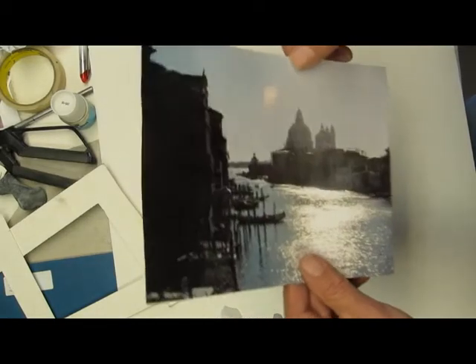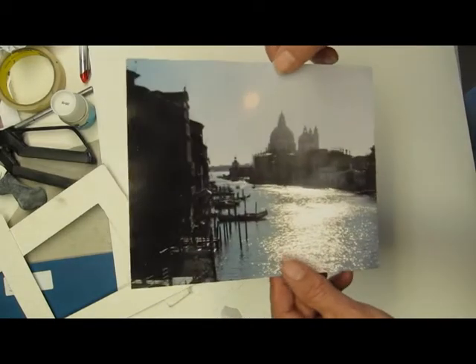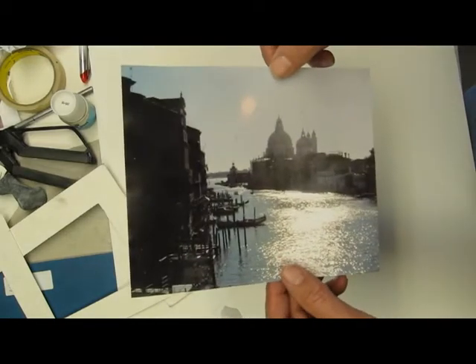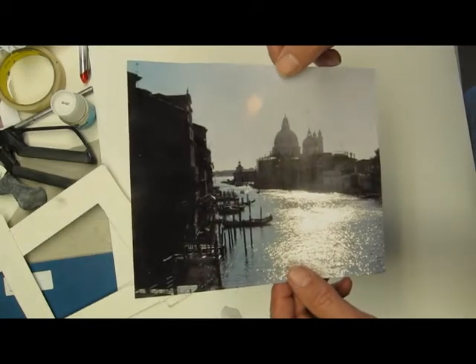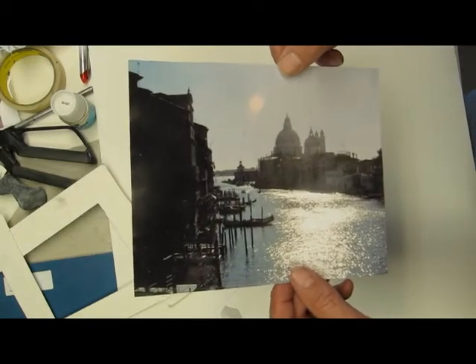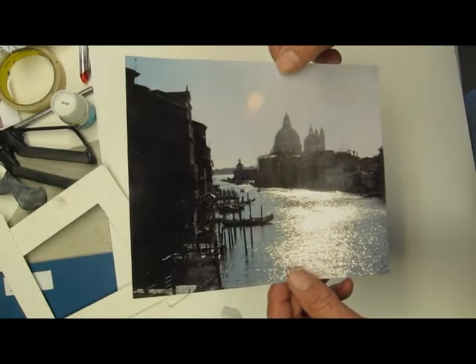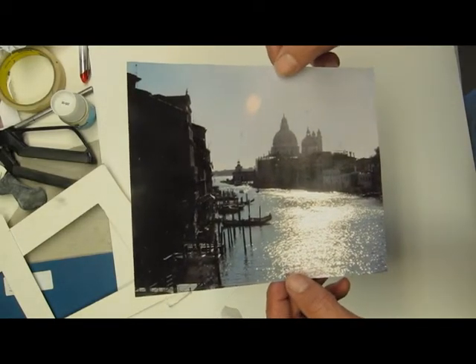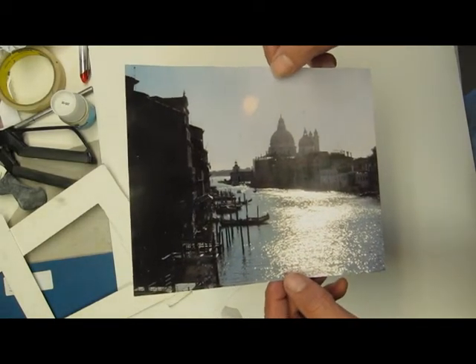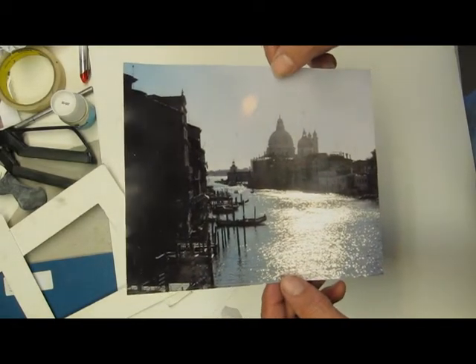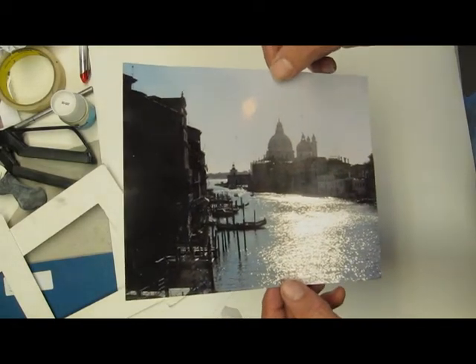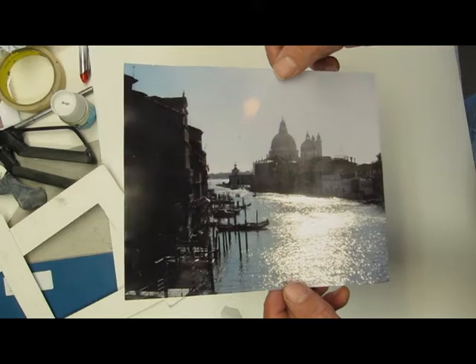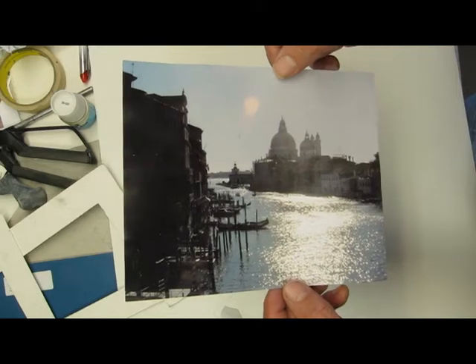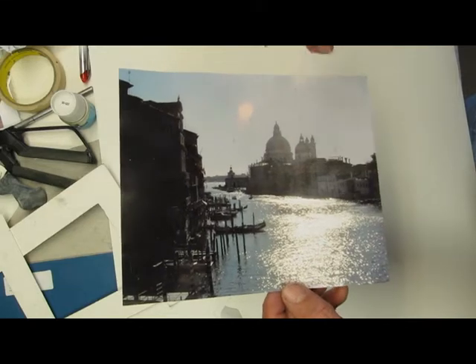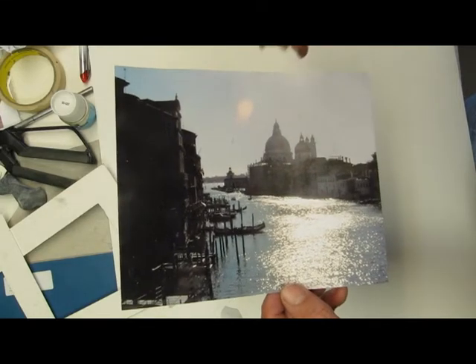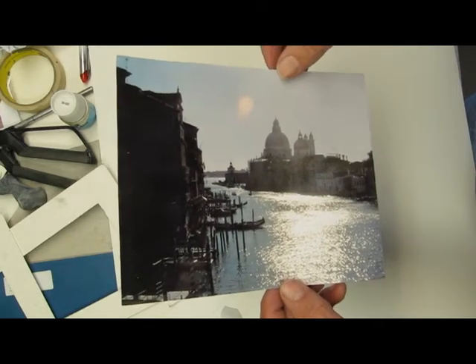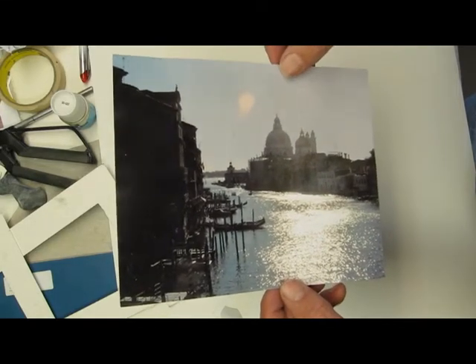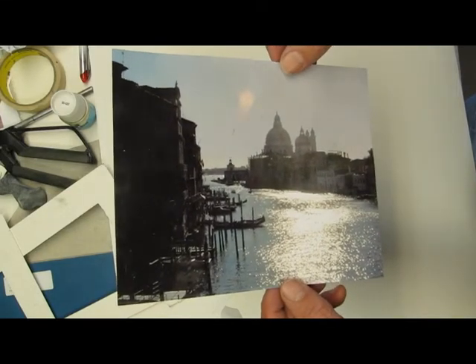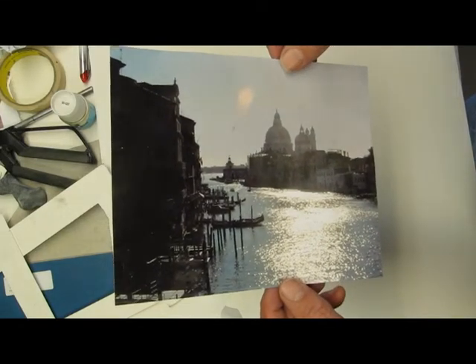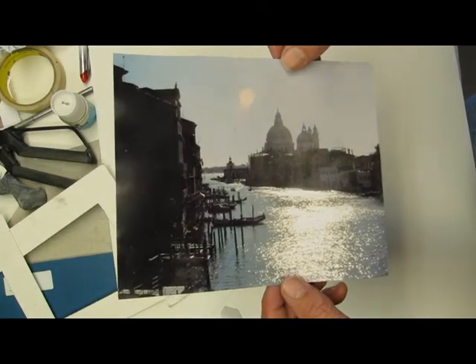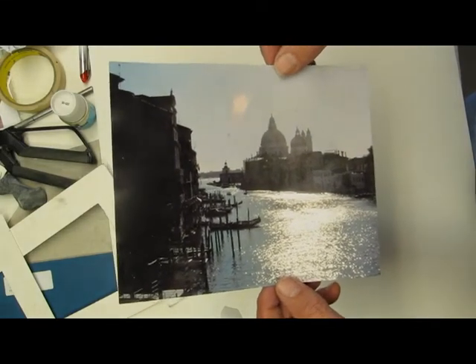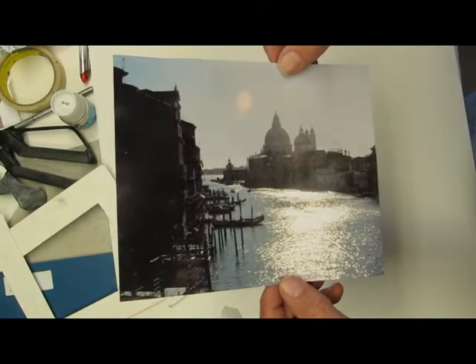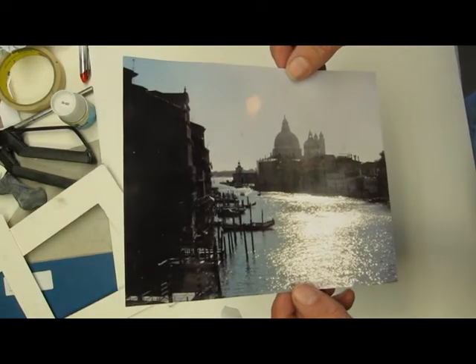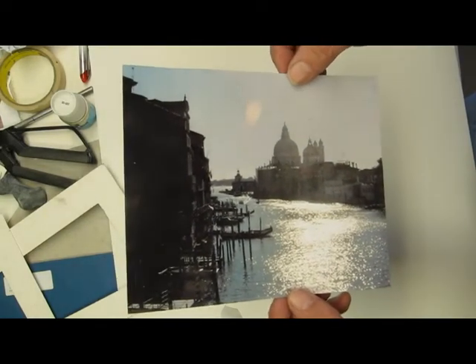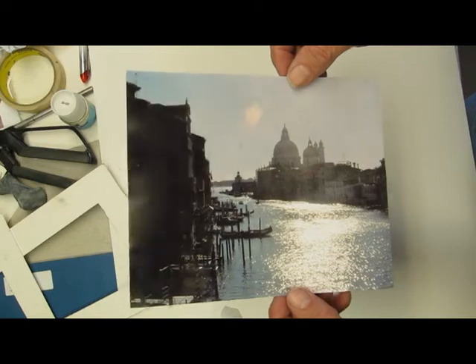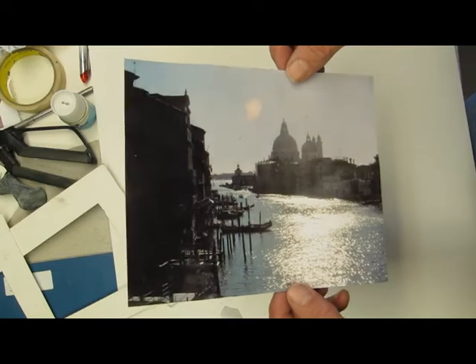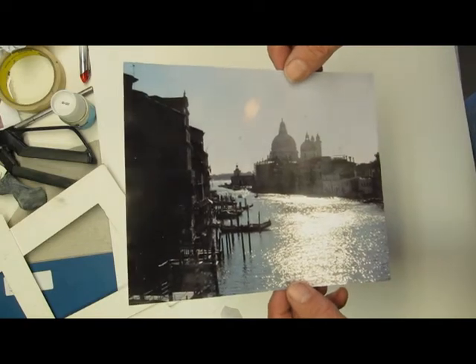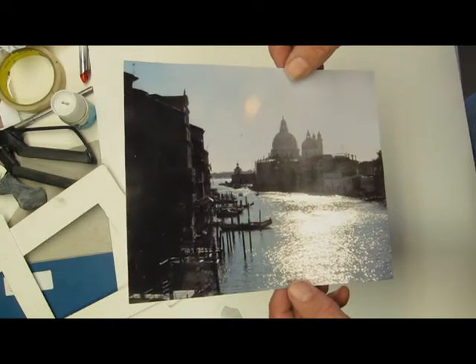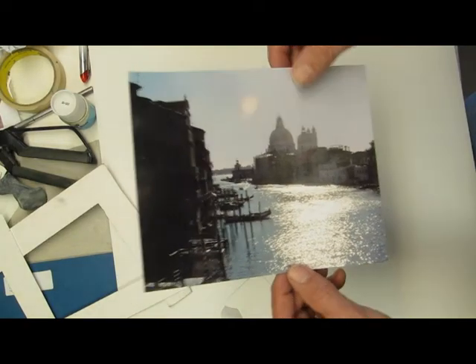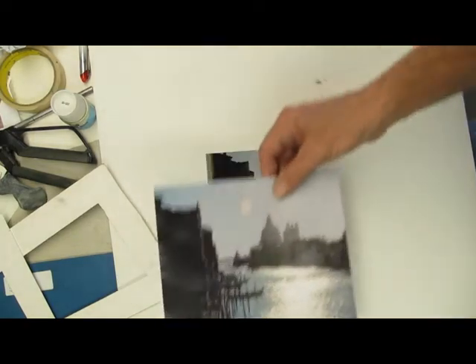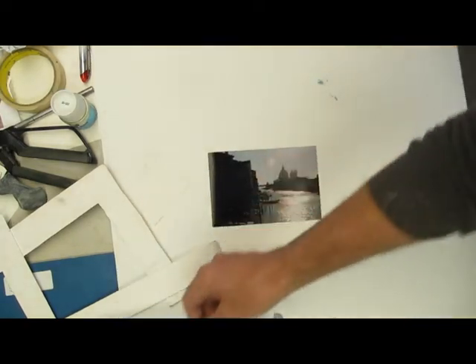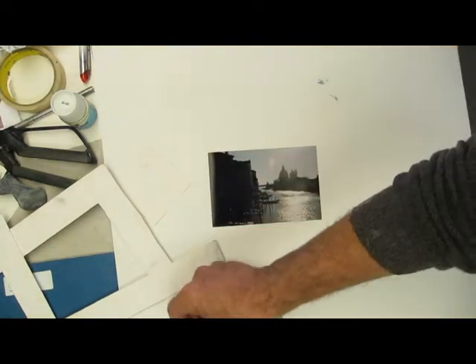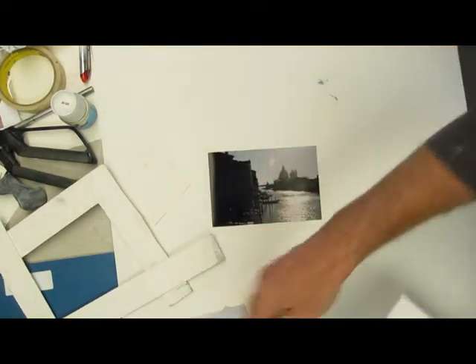Then we have to draw this, or you can trace it if you want. You can grid it. I know how to draw — I've been to Venice many times, paint on location — but sometimes I do trace to save time. So then I draw it on.